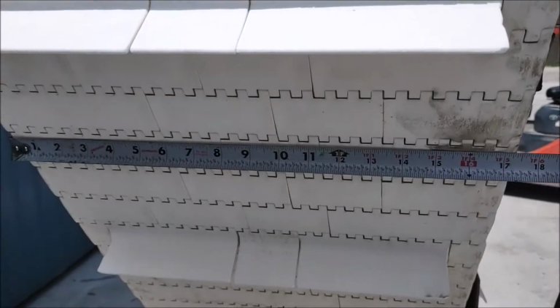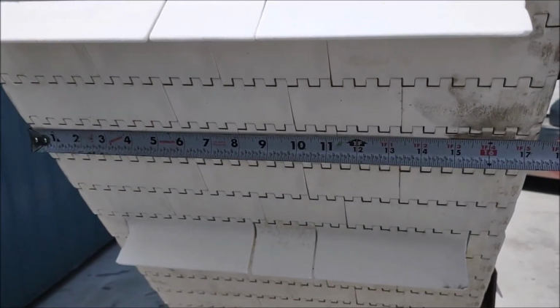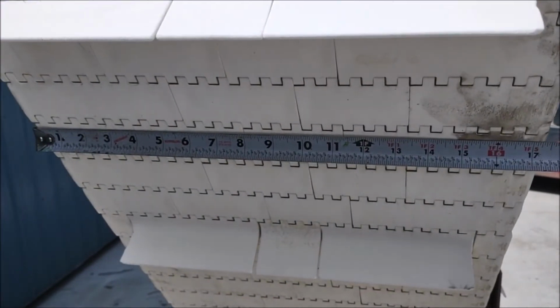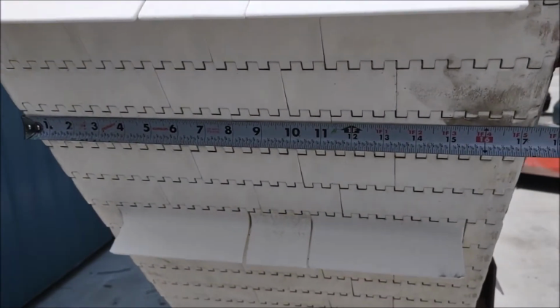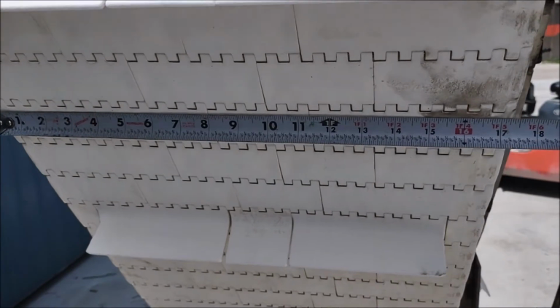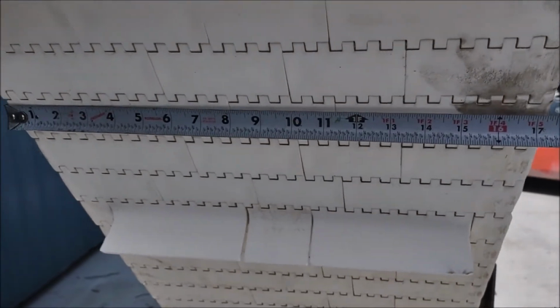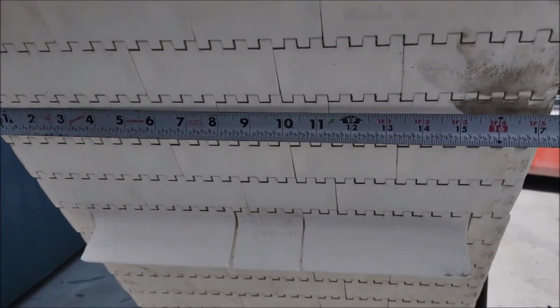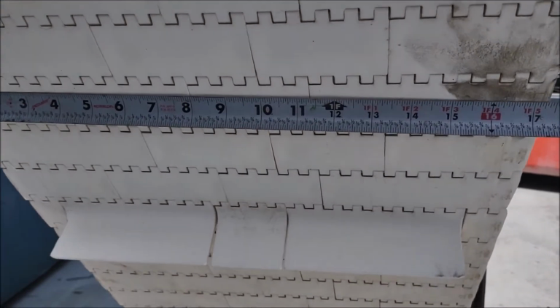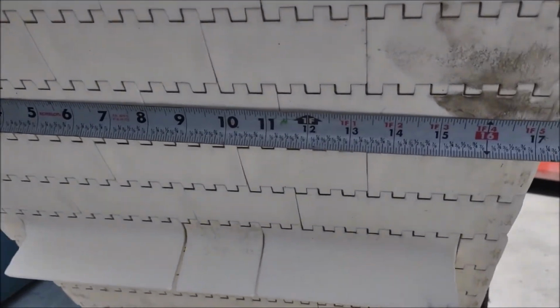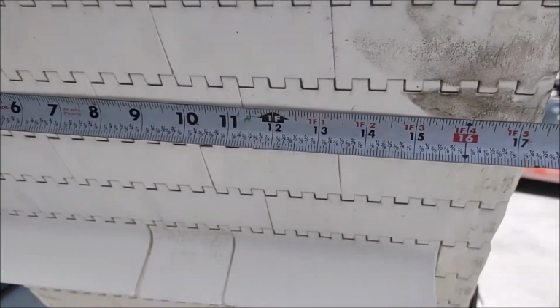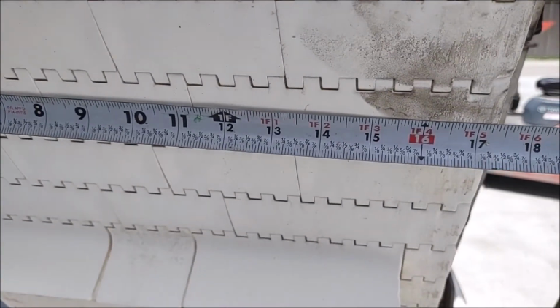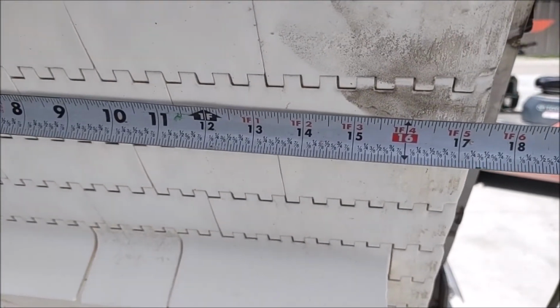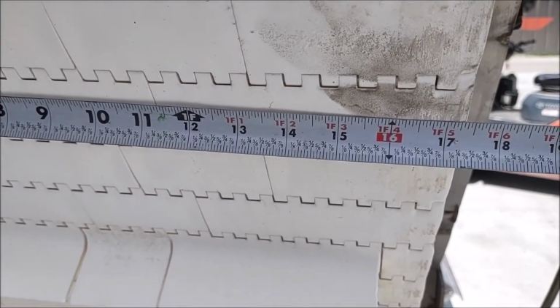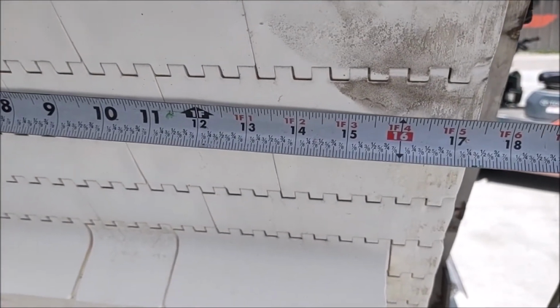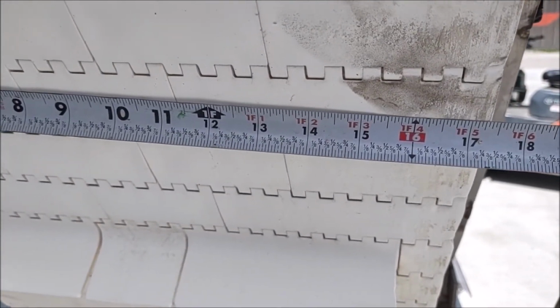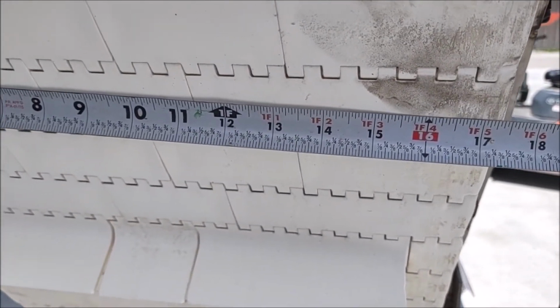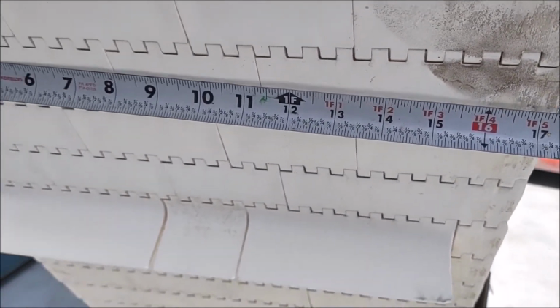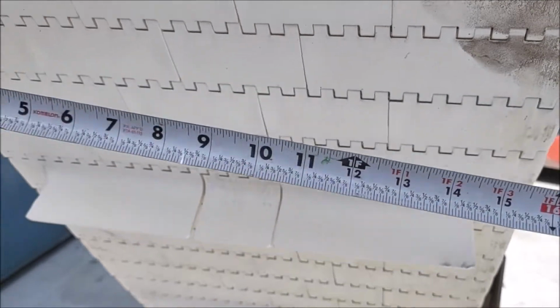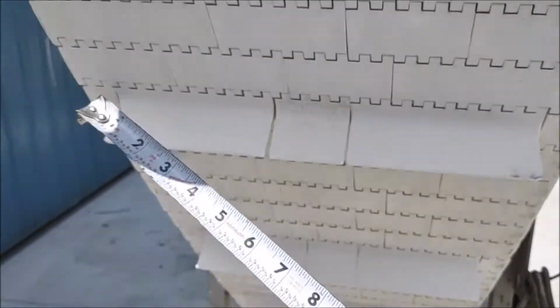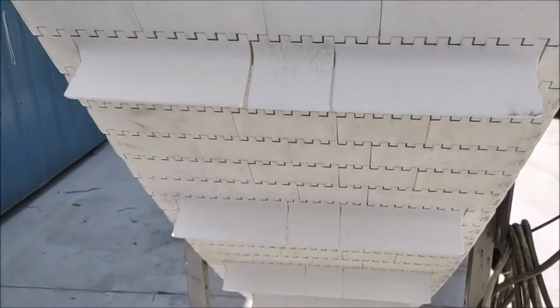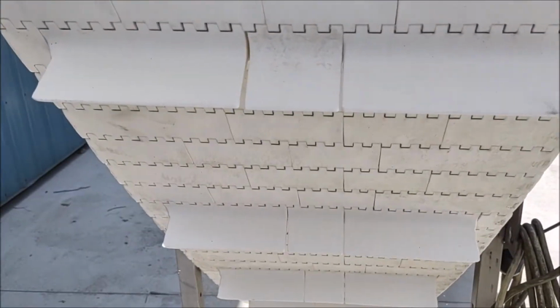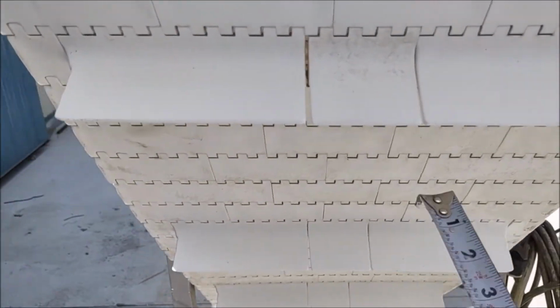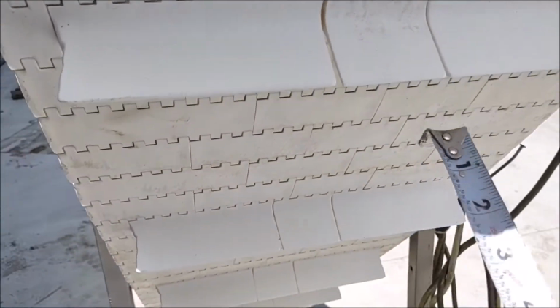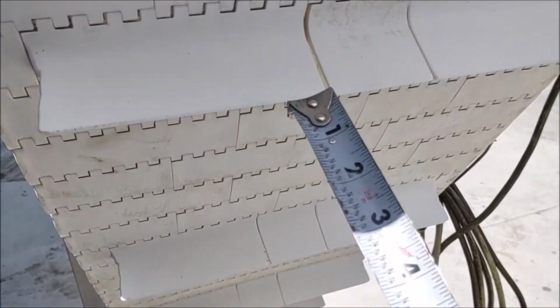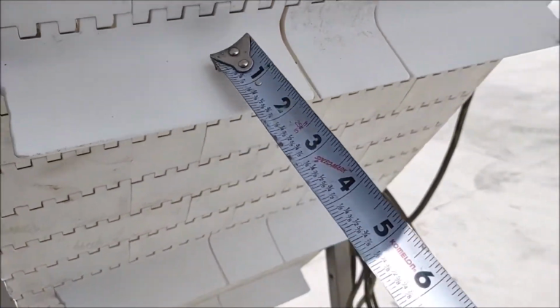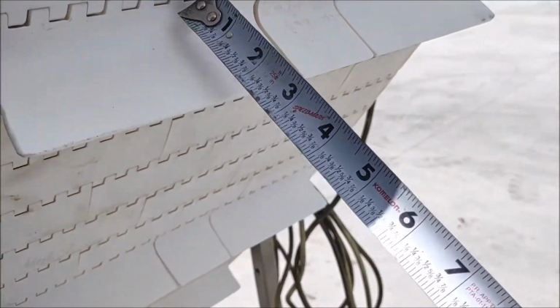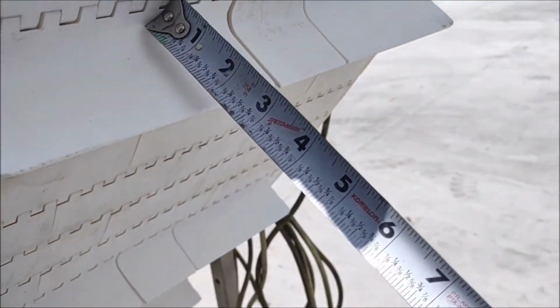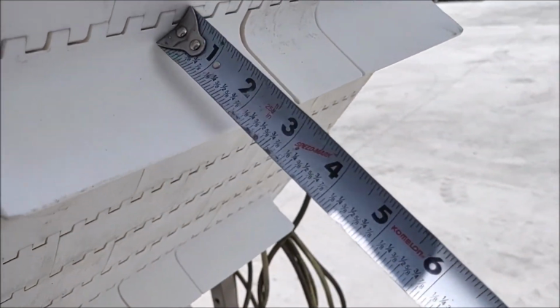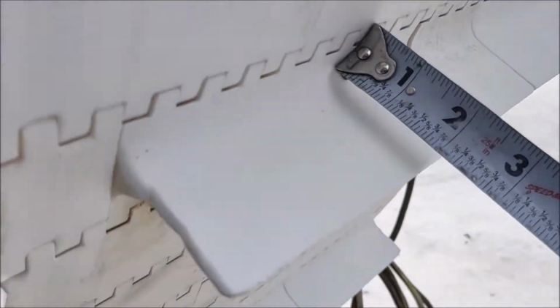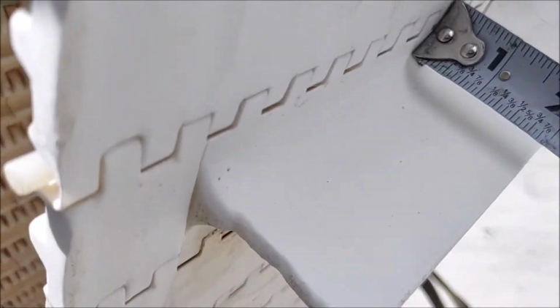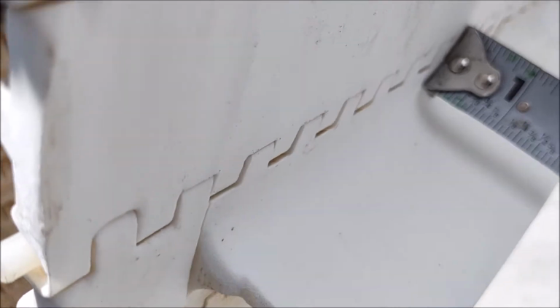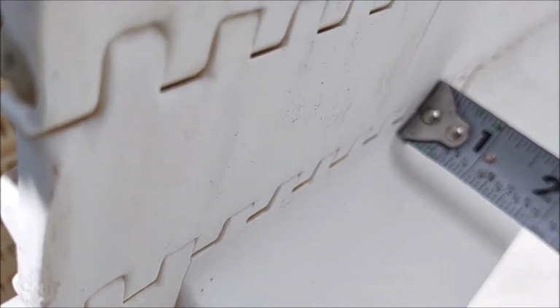Looking here at the belt, you can see that it is 17 and a quarter inches wide. The paddles are 2 inches high.